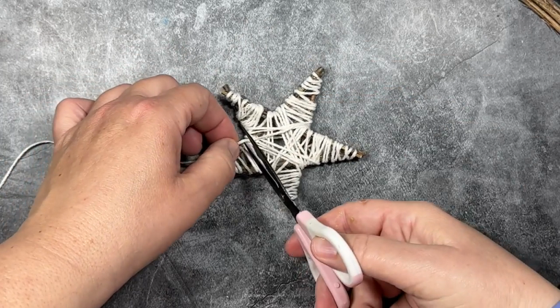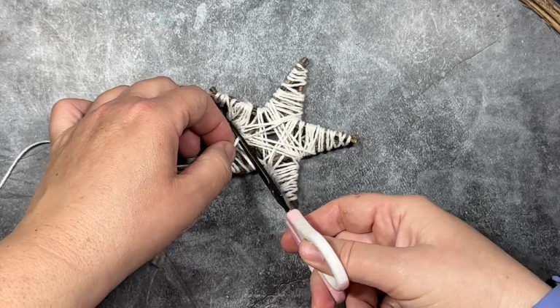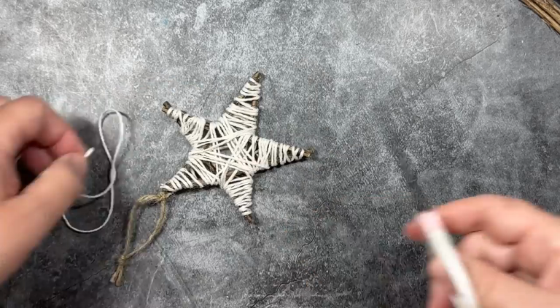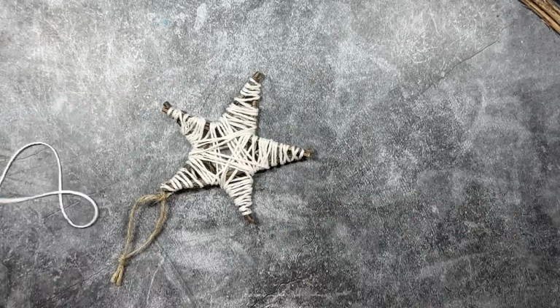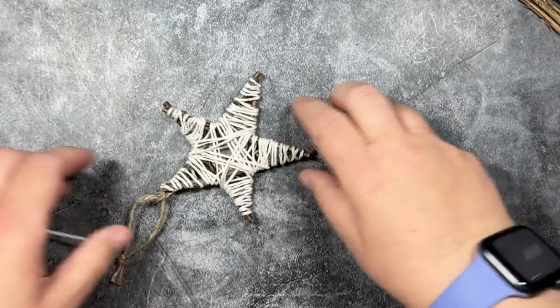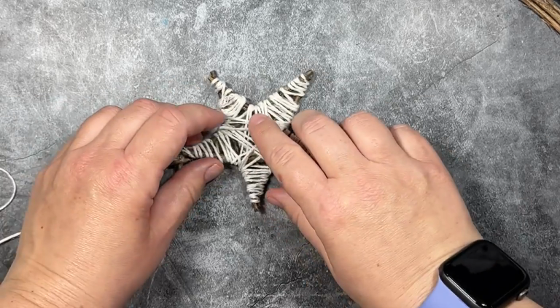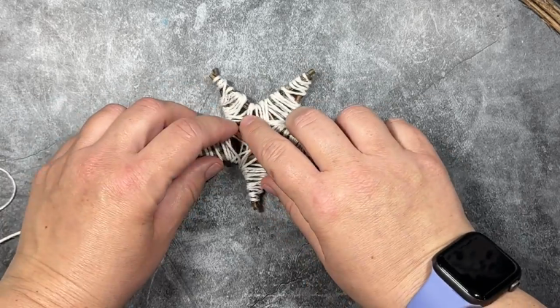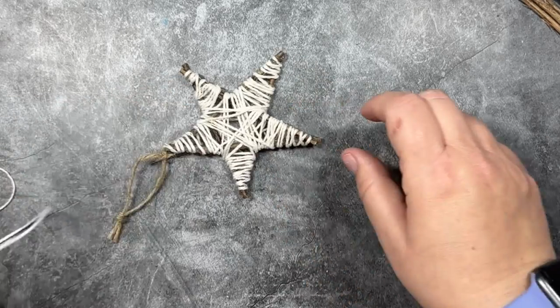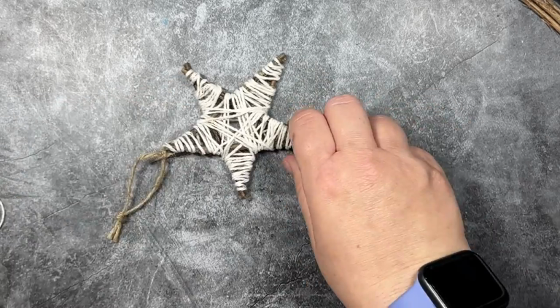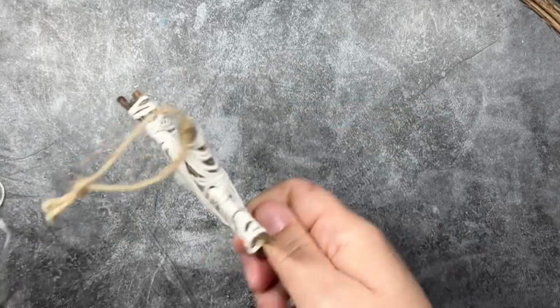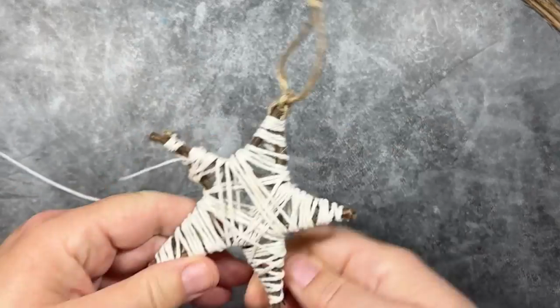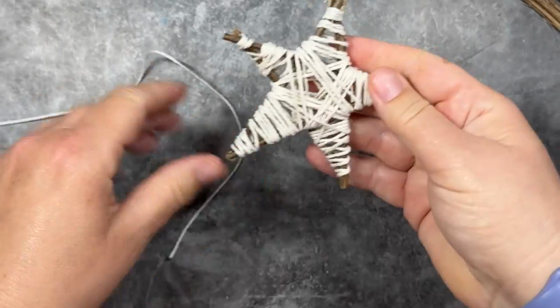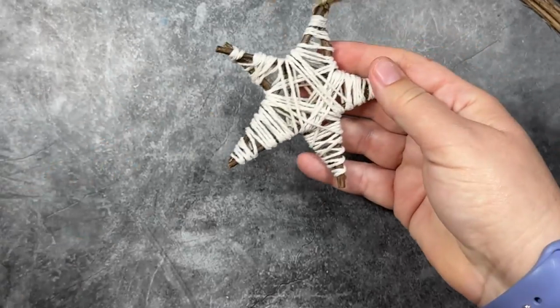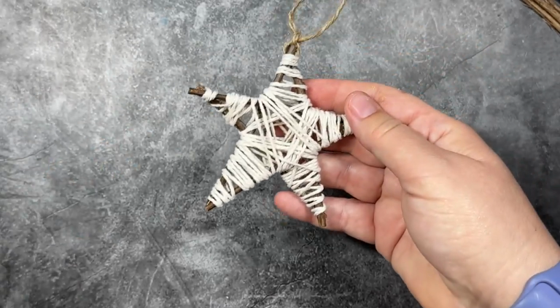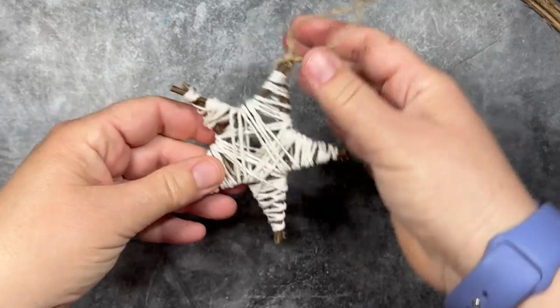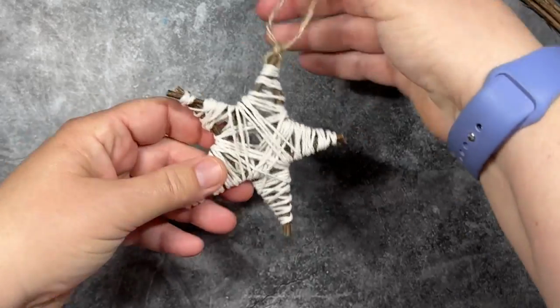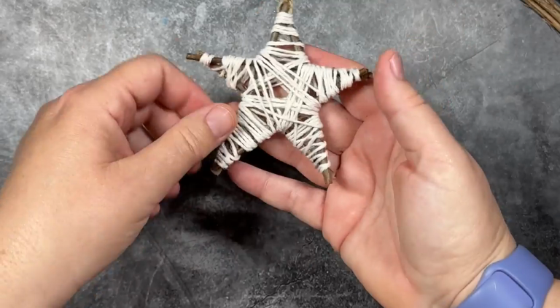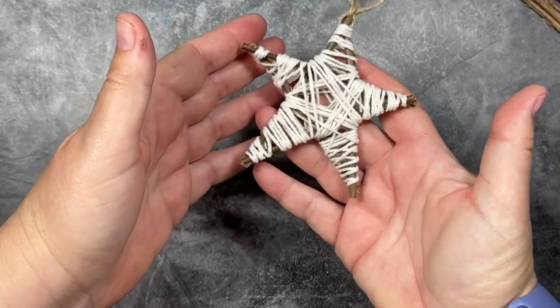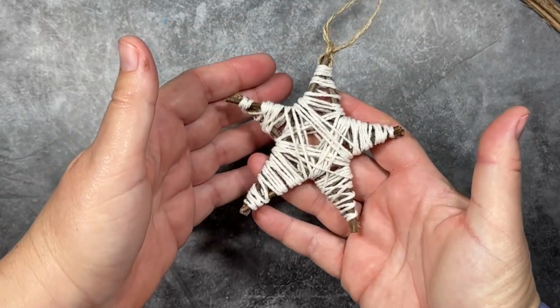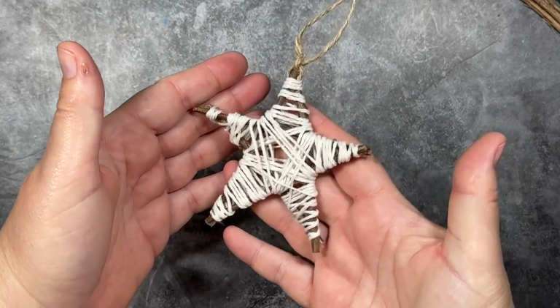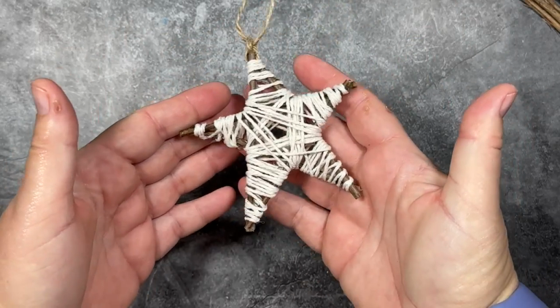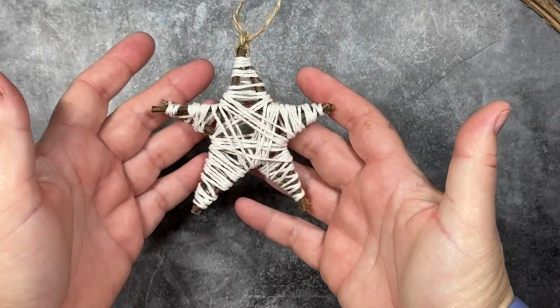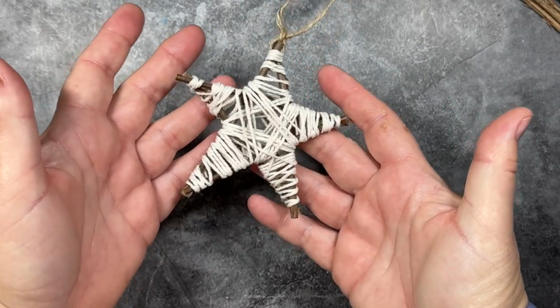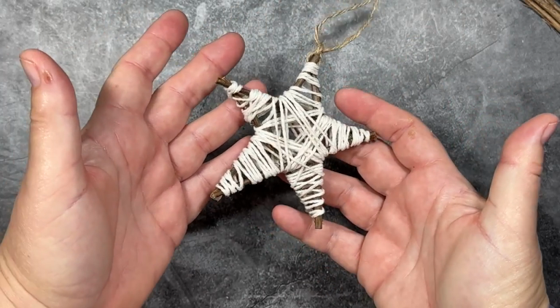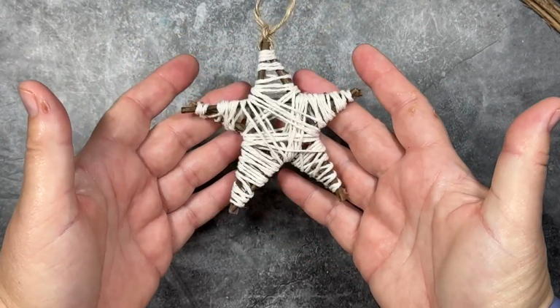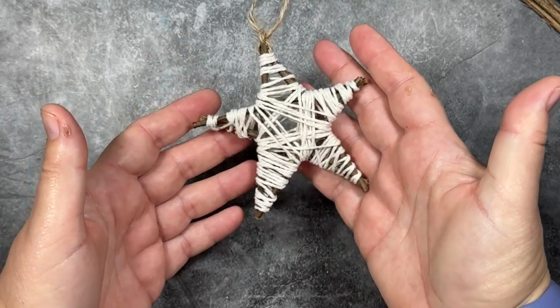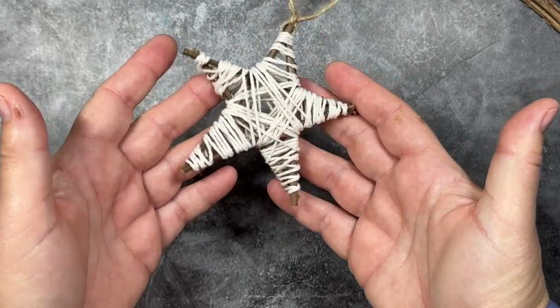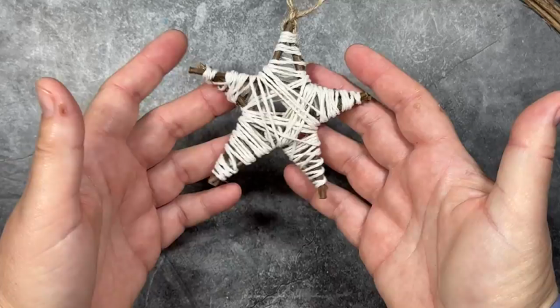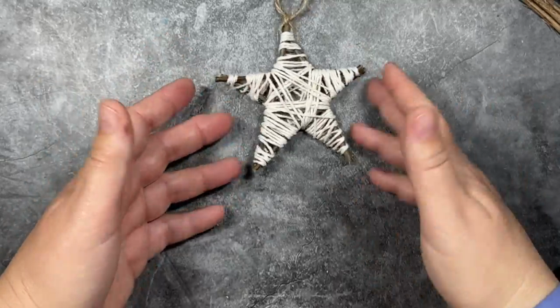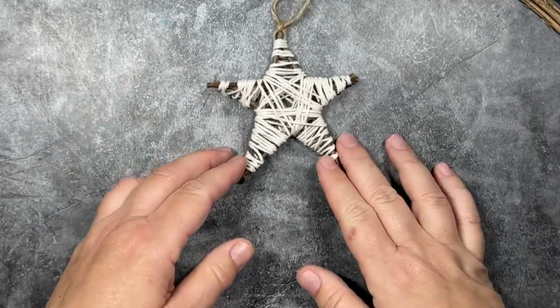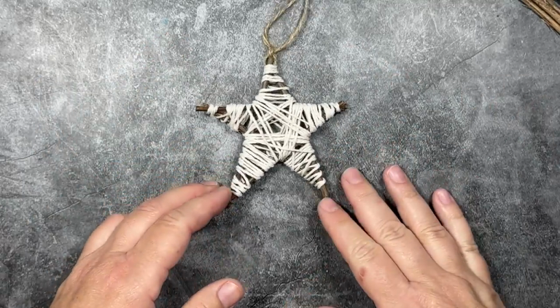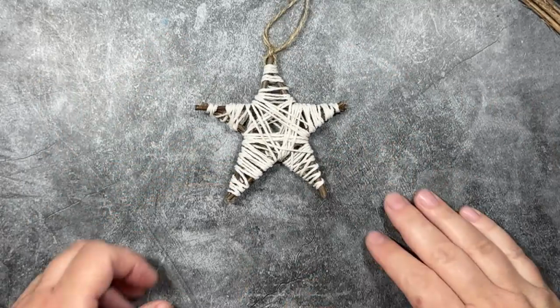And then take my scissor and just cut the end off. It's really that simple. It's the back of the ornament. And even if it were the front, you're not really going to notice that little bit of glue. And there we have it. So we have our finished string wrapped wooden star ornament. I just love it. I think it's adorable.